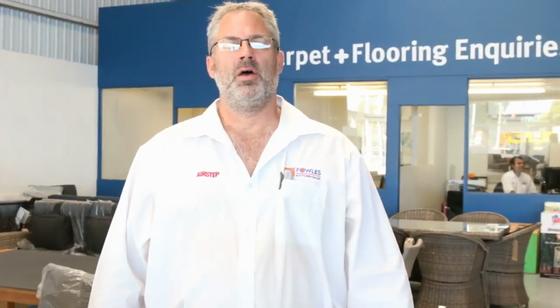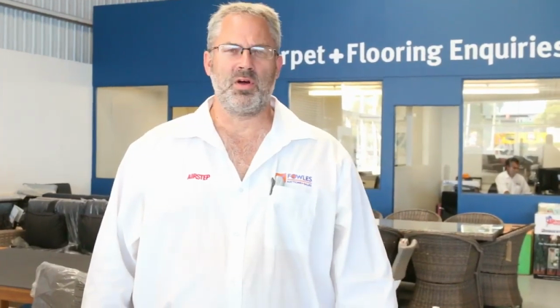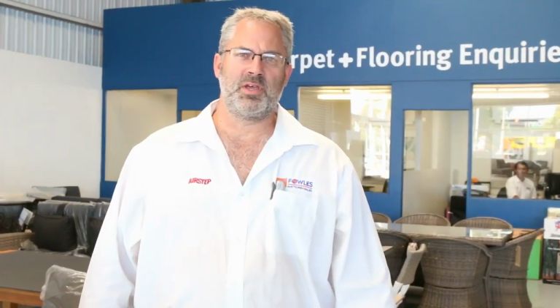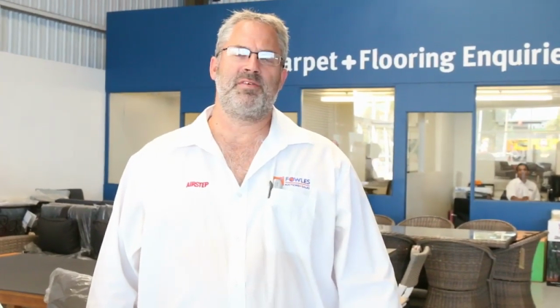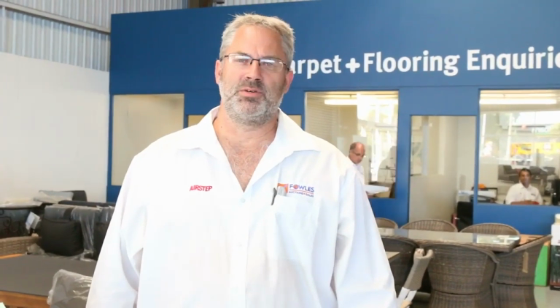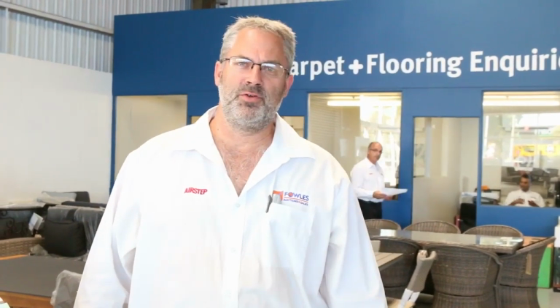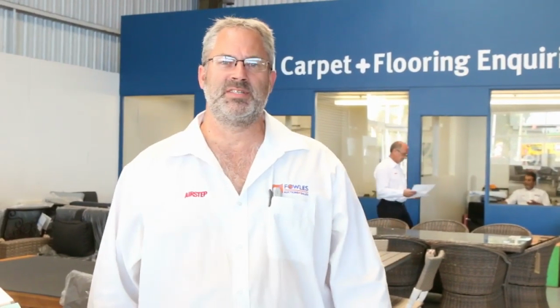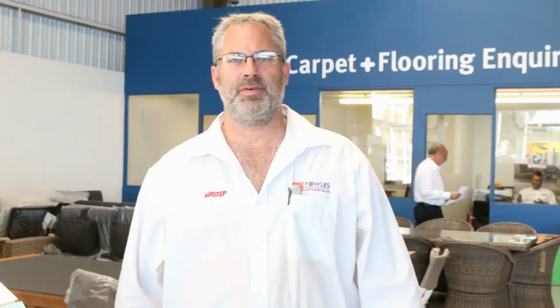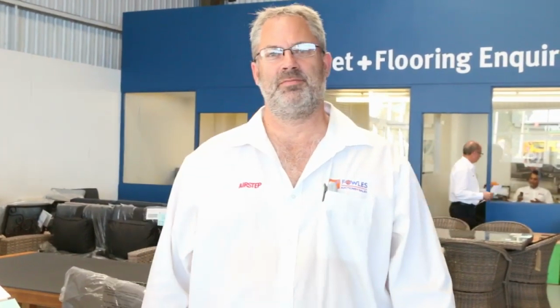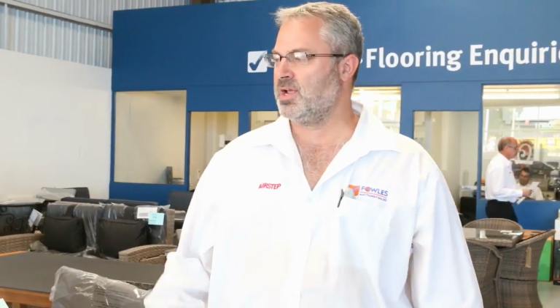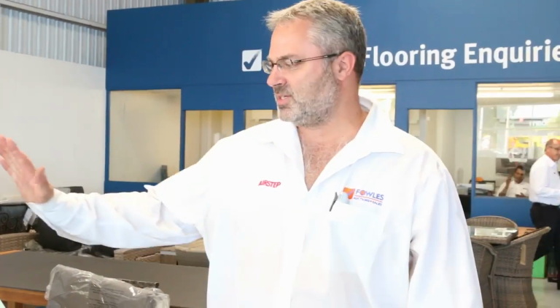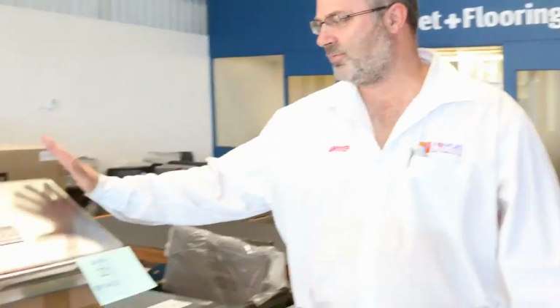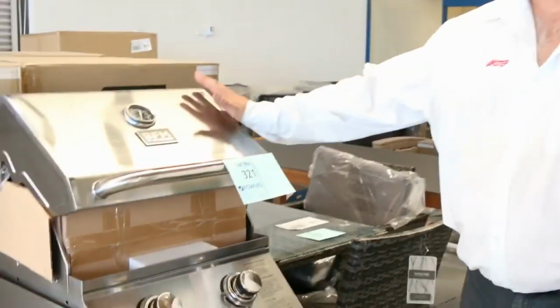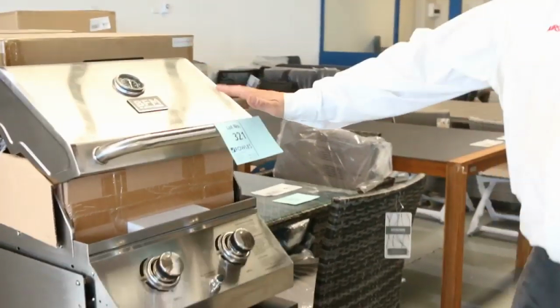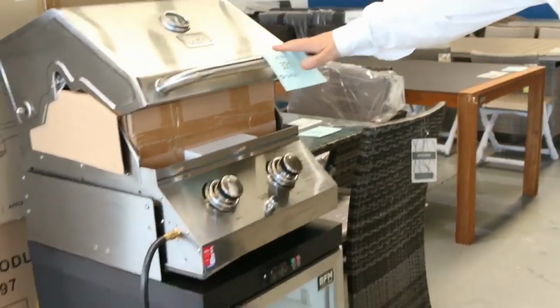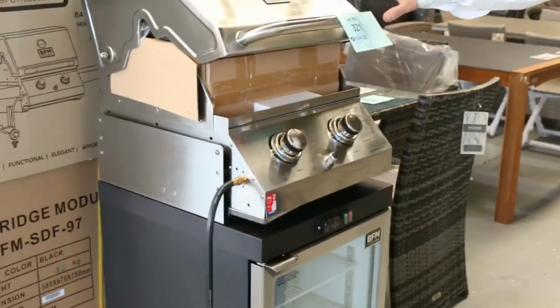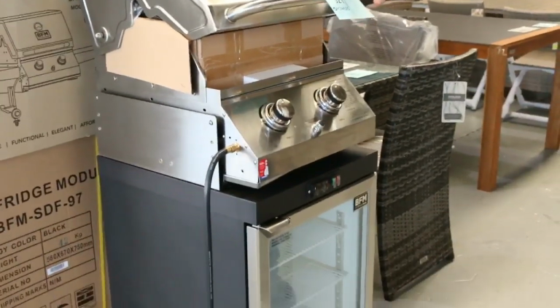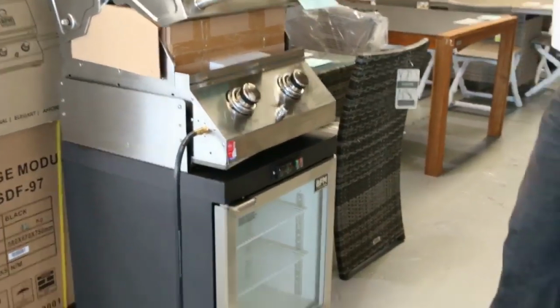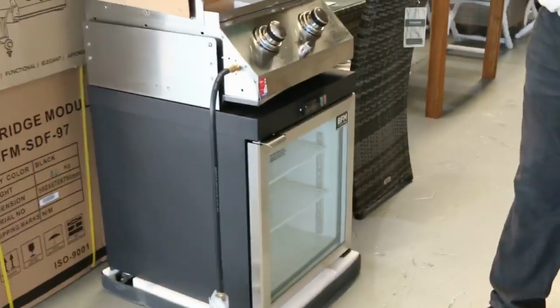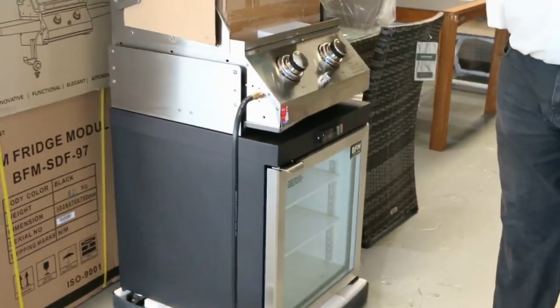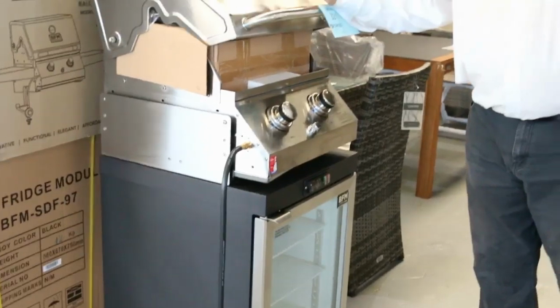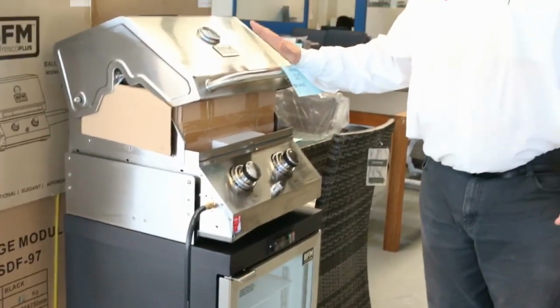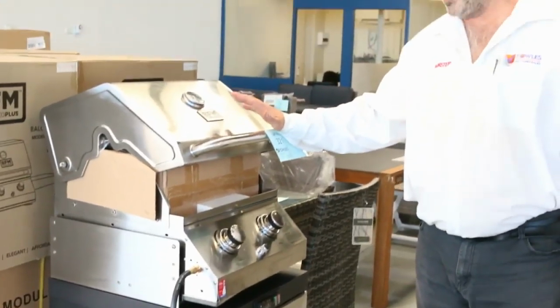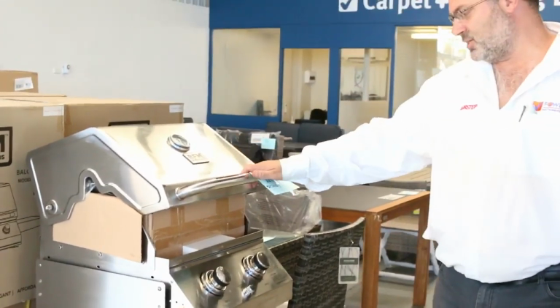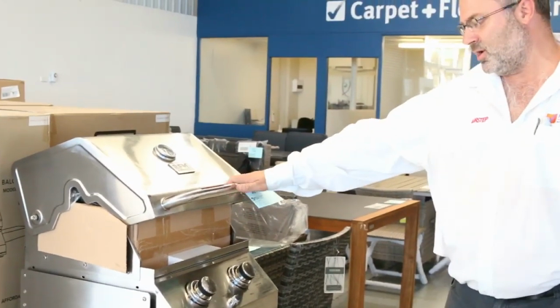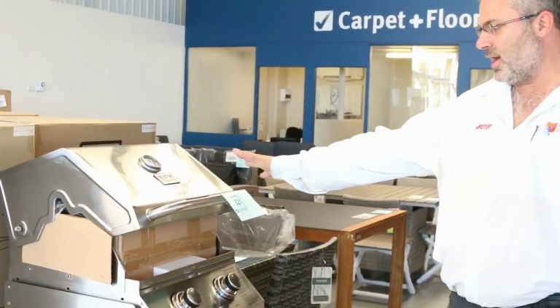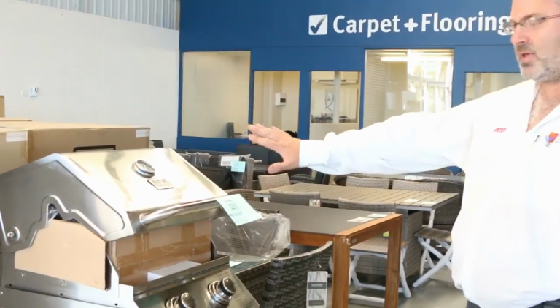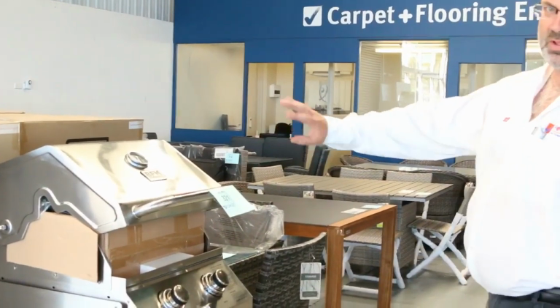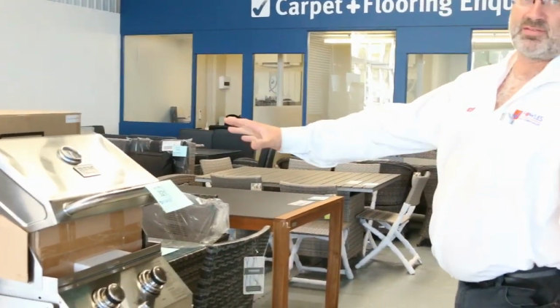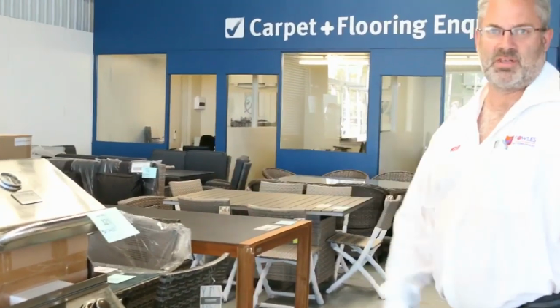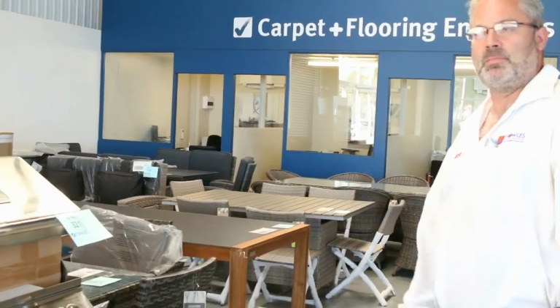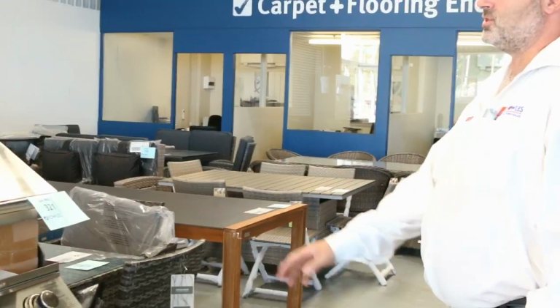Hi there and welcome to the Home Renovators auction preview for Wednesday the 15th of March. We've got a few of these BFM Barbies, these al fresco Barbies, retailing around two and a half thousand dollars in store, generally going around that seven to seven fifty mark at auction.